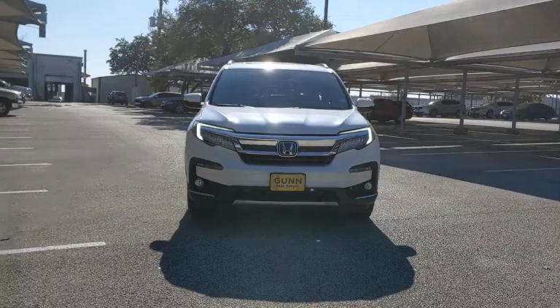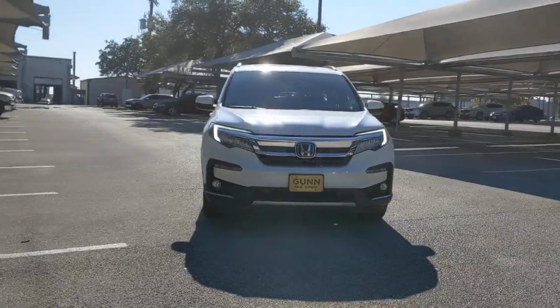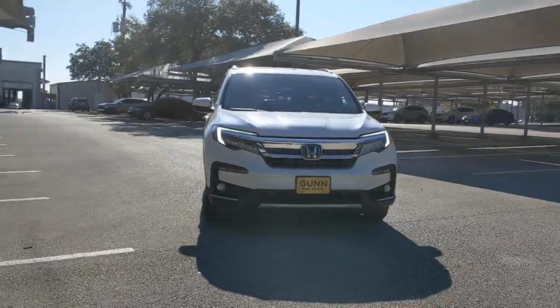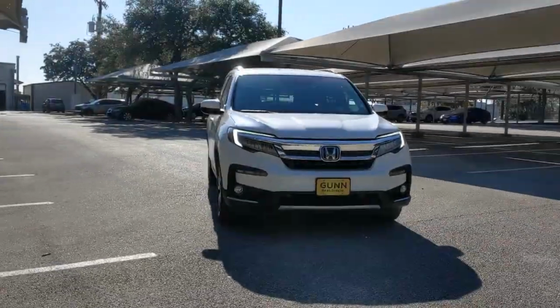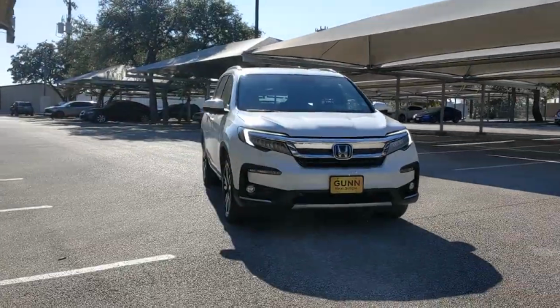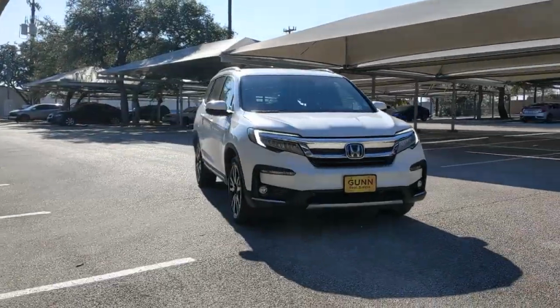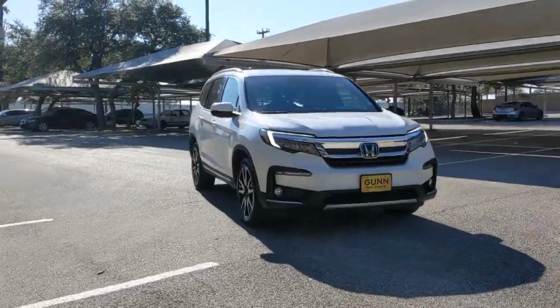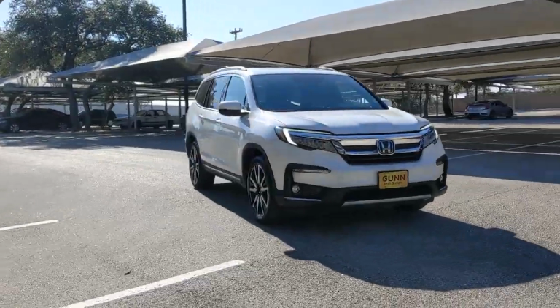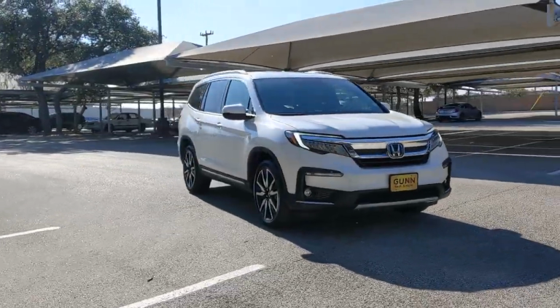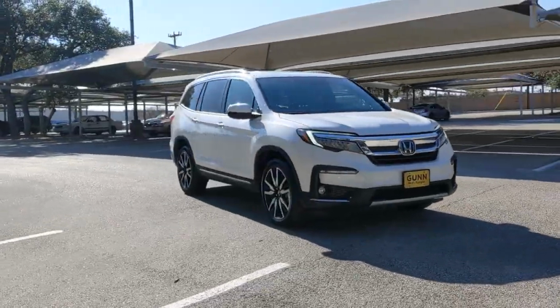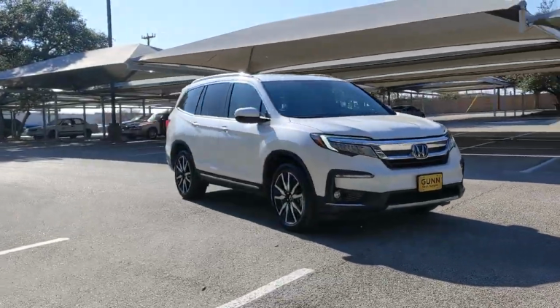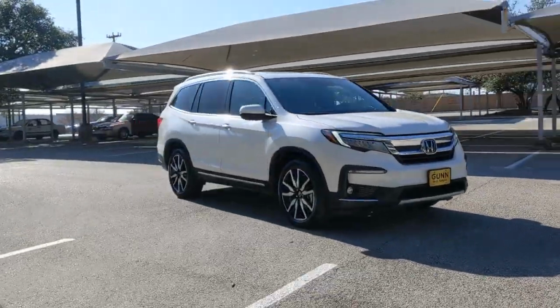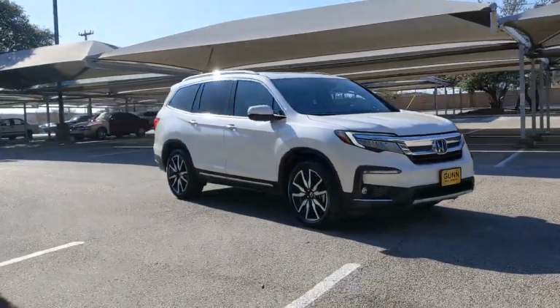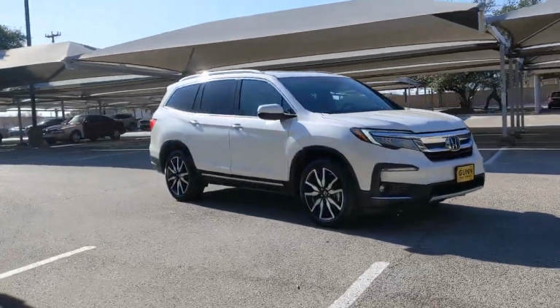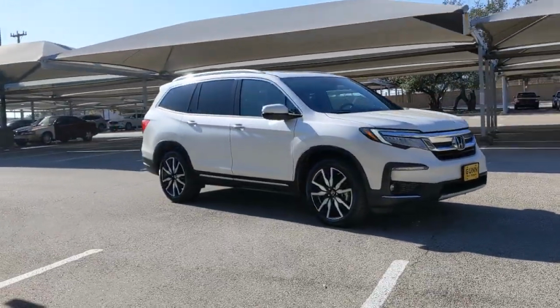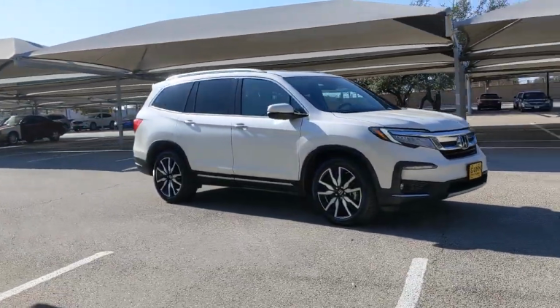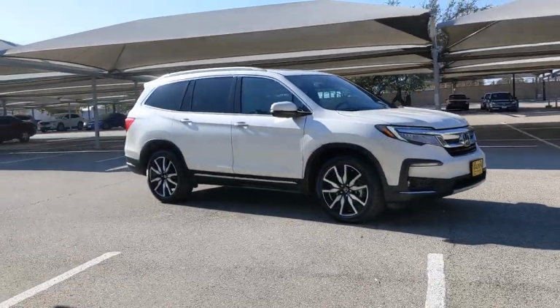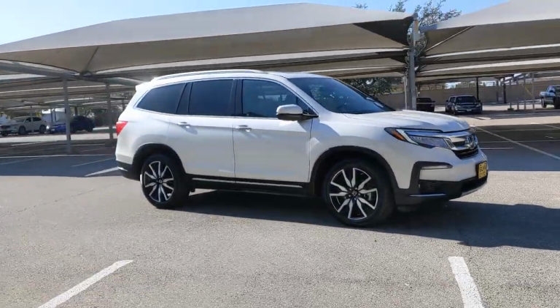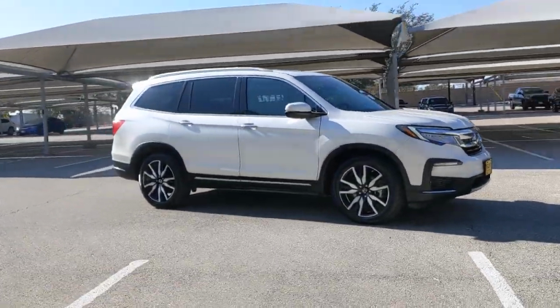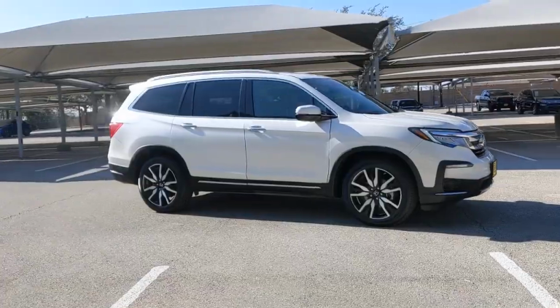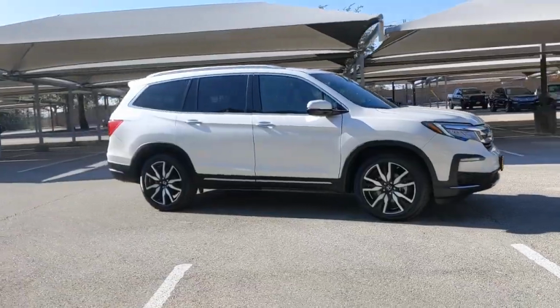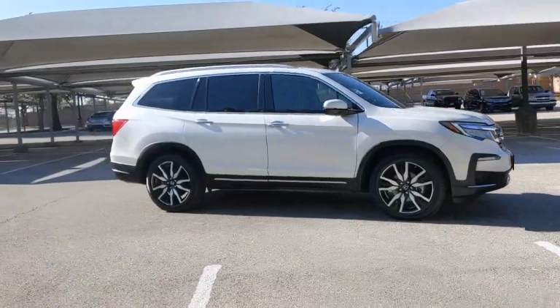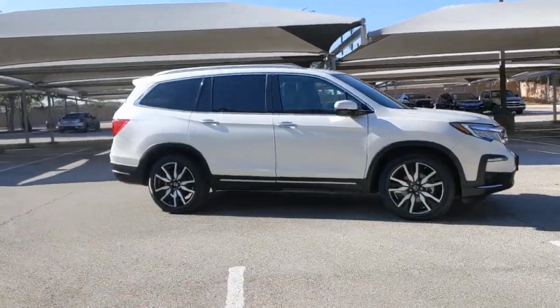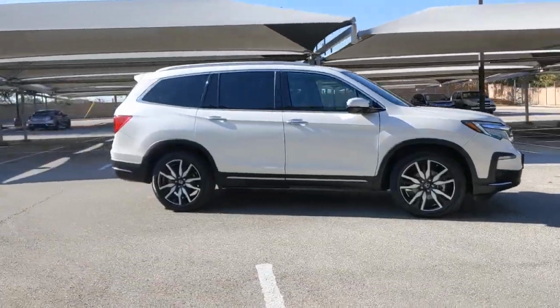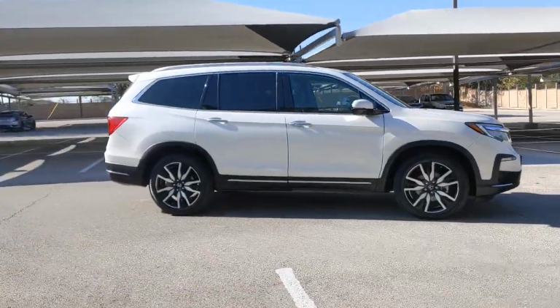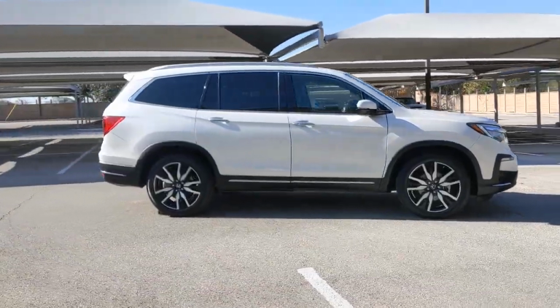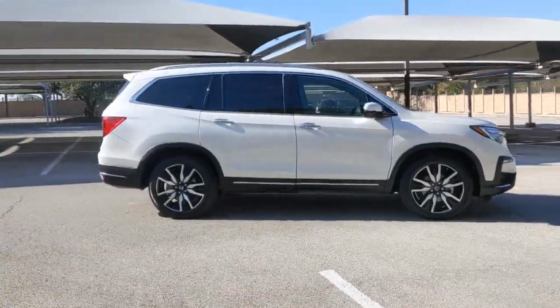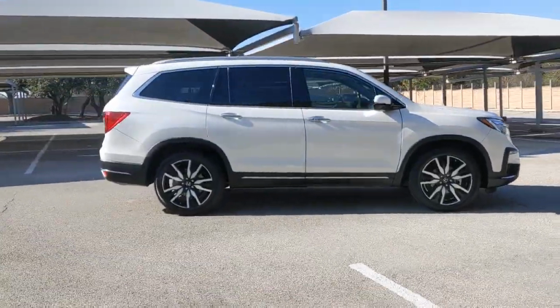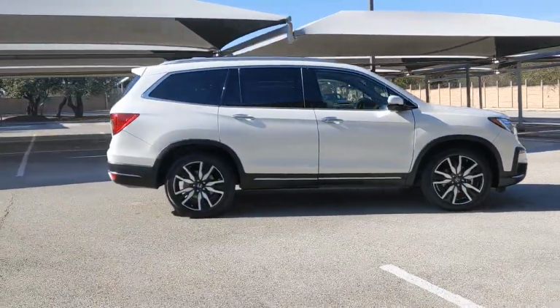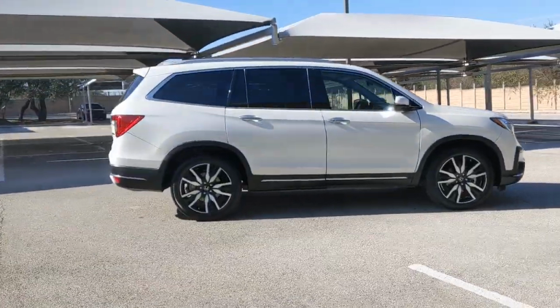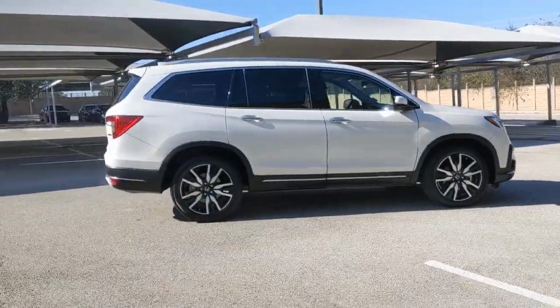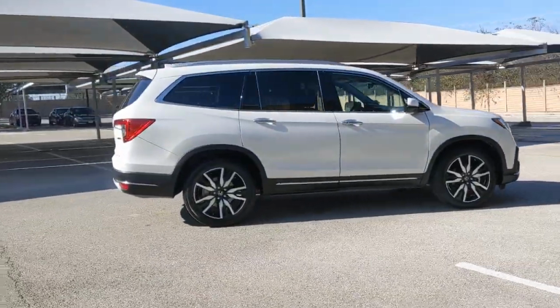Introducing the 2019 Honda Pilot. With less than 45,000 miles on the odometer, this vehicle stands out from the rest.